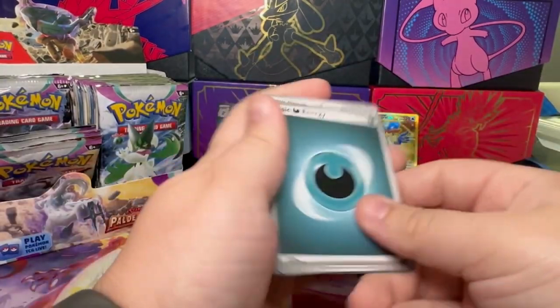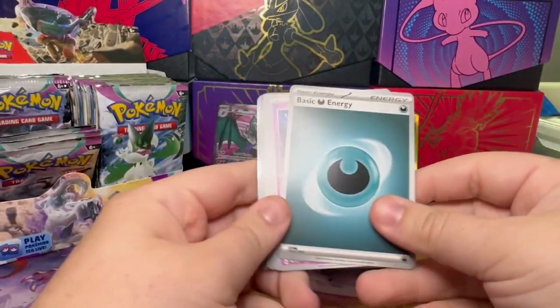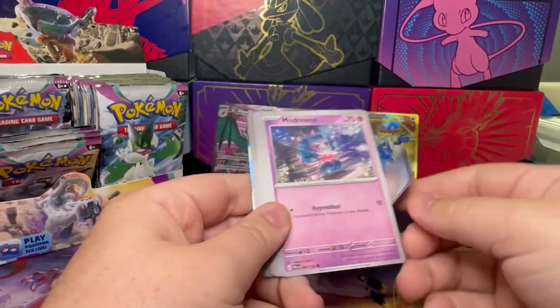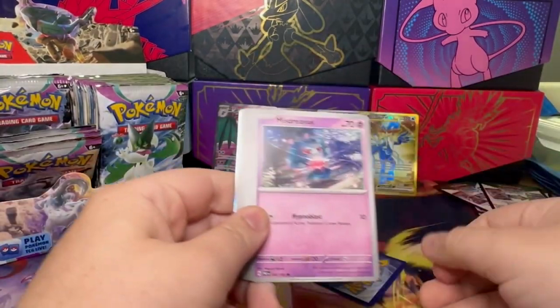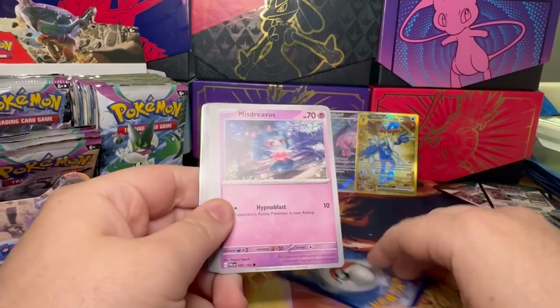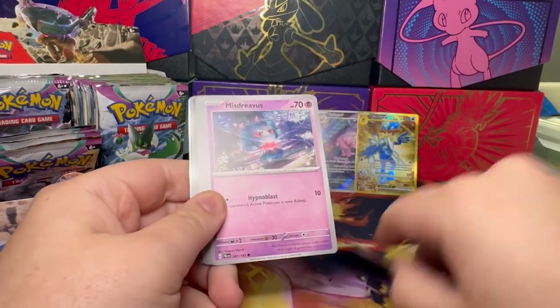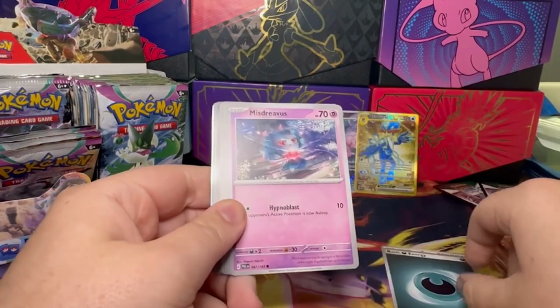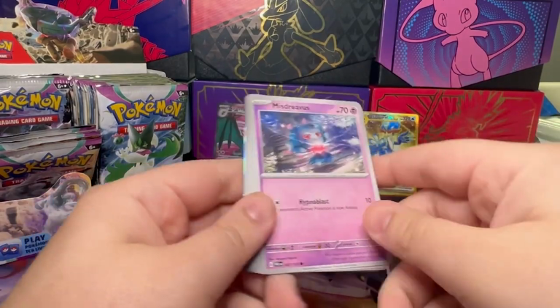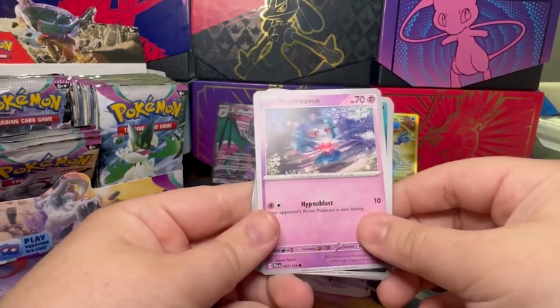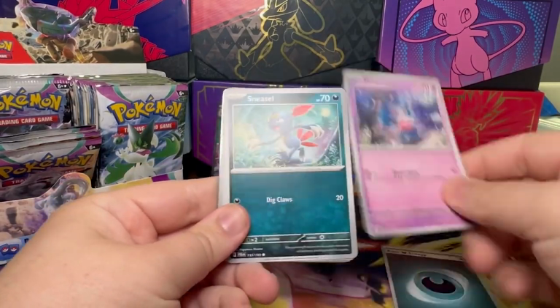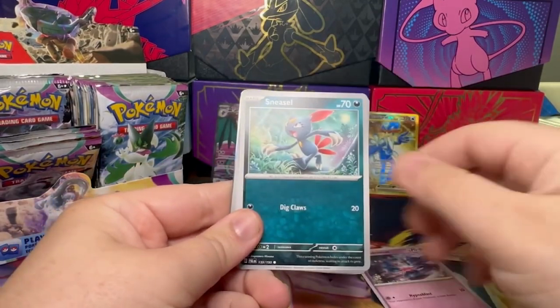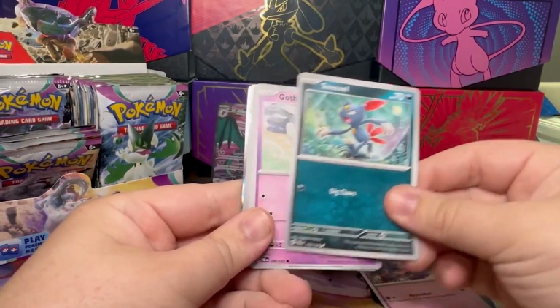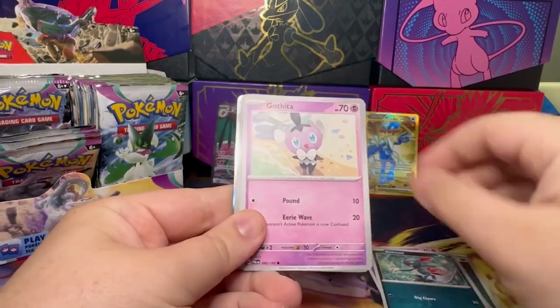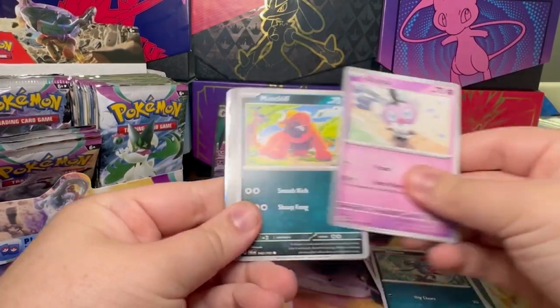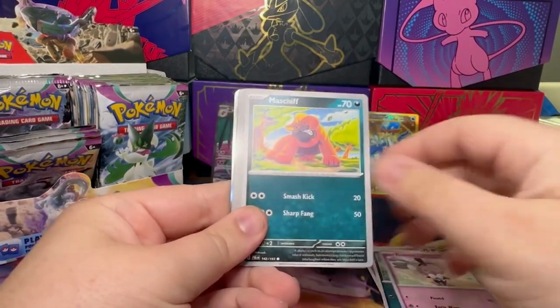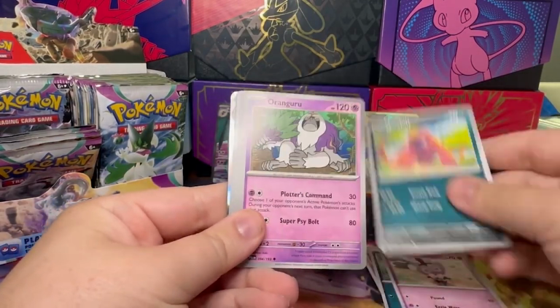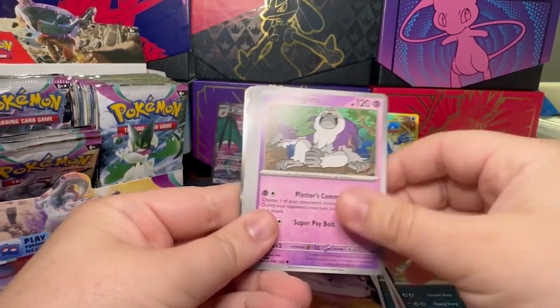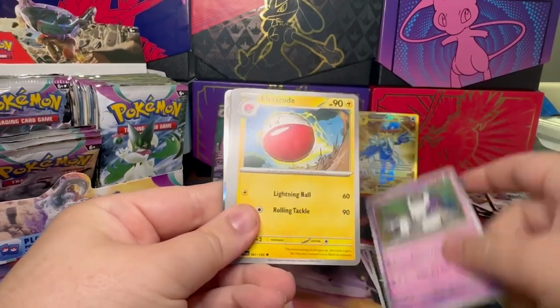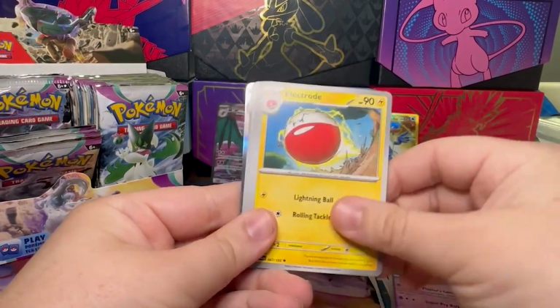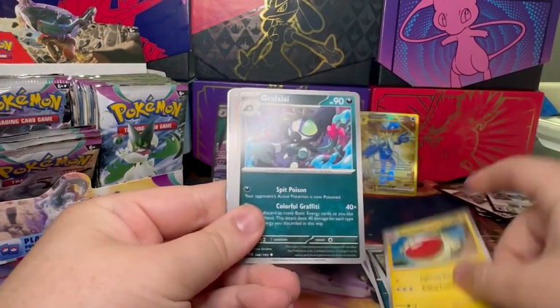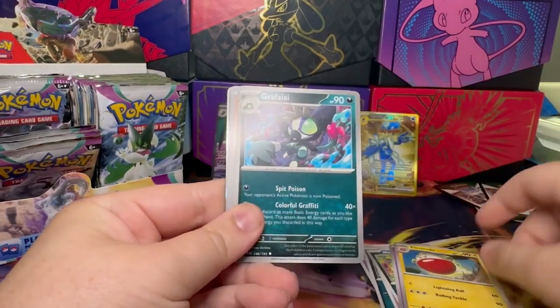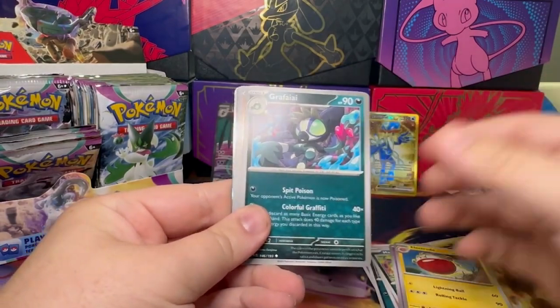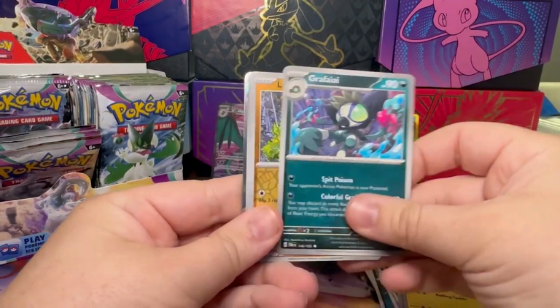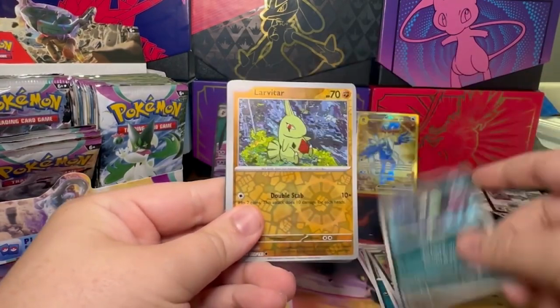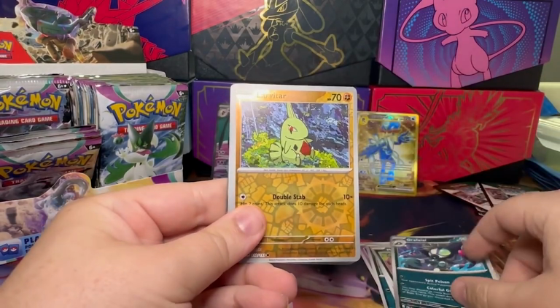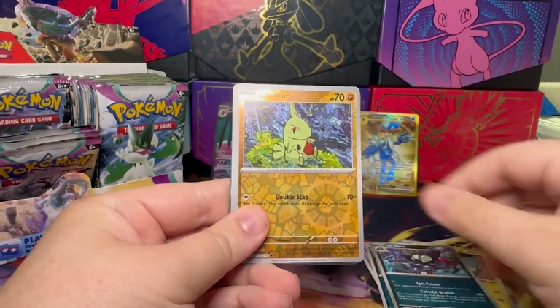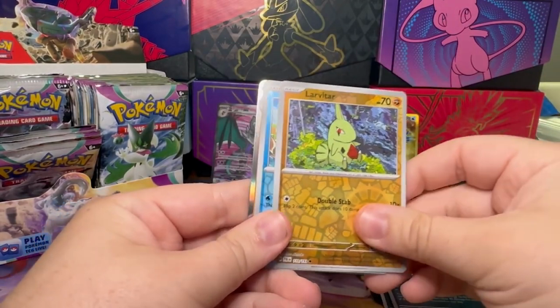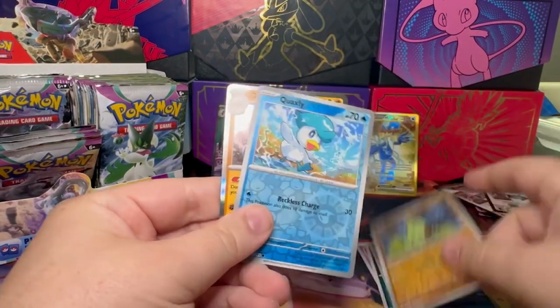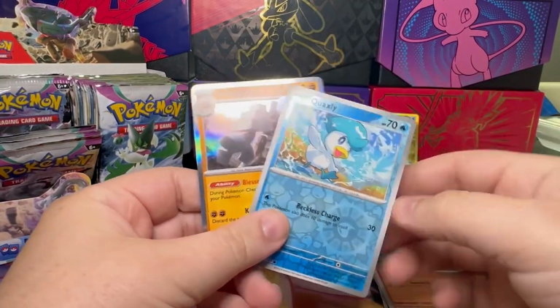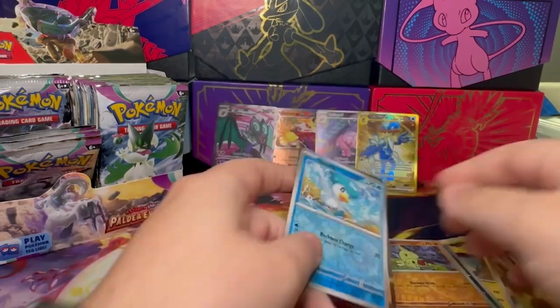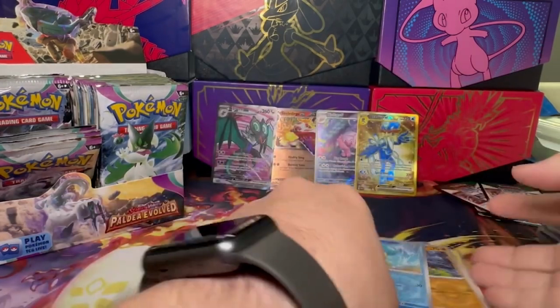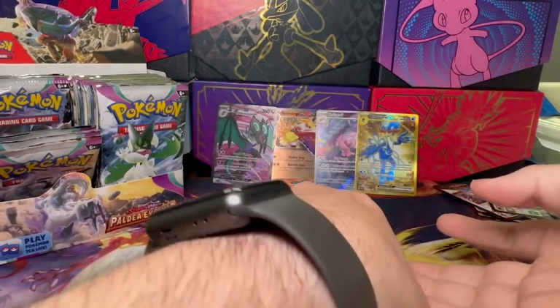All right, so we get Darkness, Misdreavus, Sneasel, Guthrie, Maschiff, Oranguru, Gible, Electrode, Girafarig, Larvitar, Quaxly, and a Granbull.